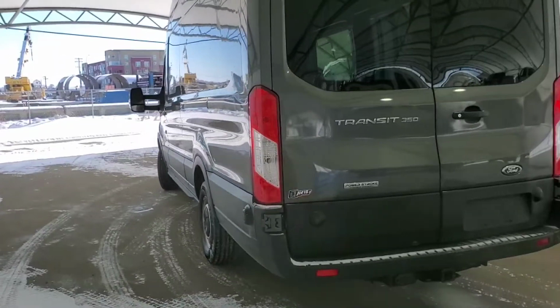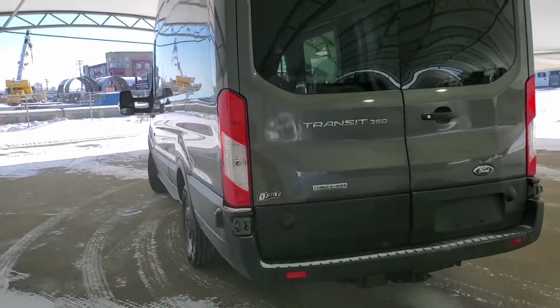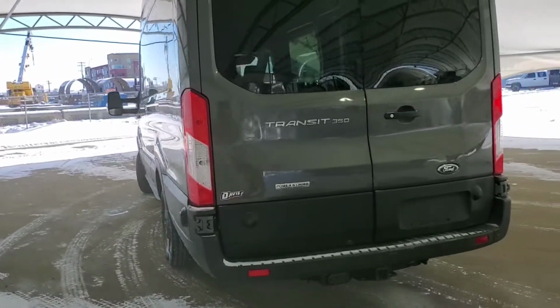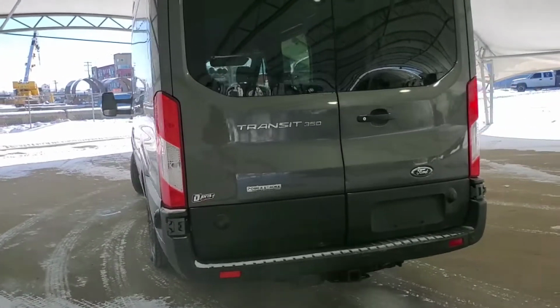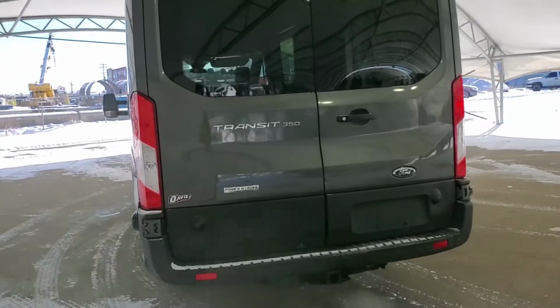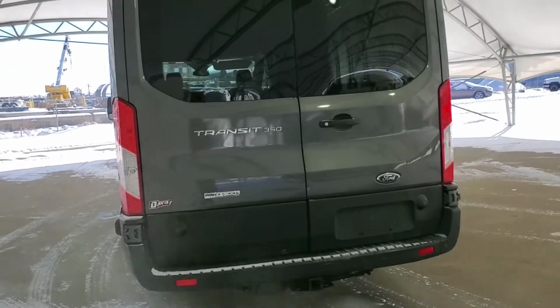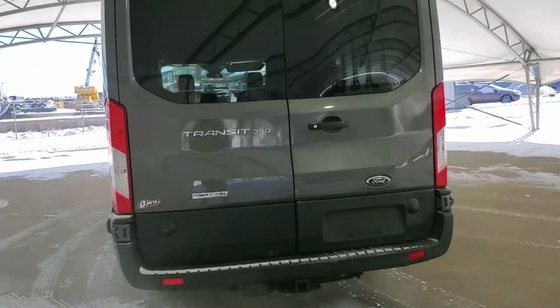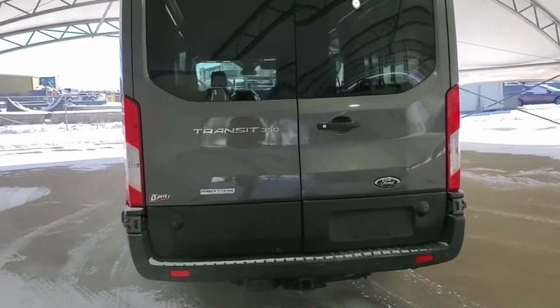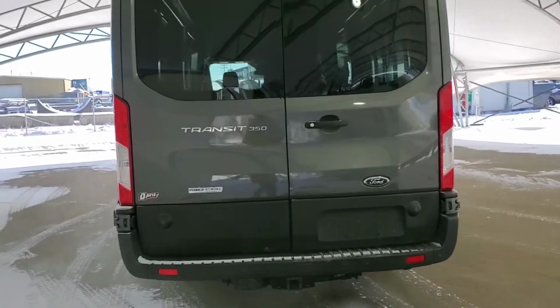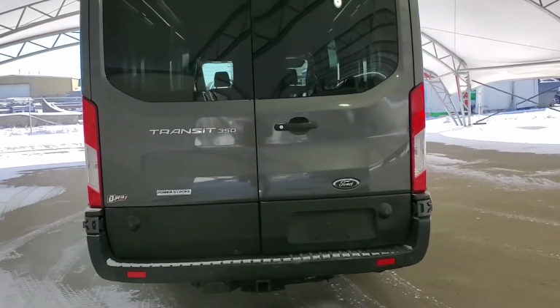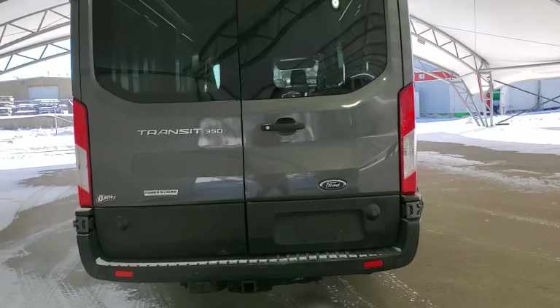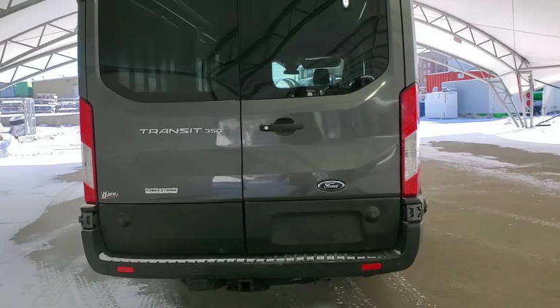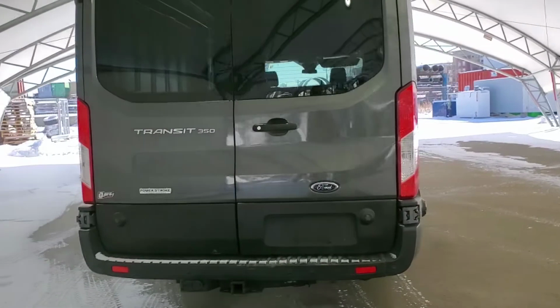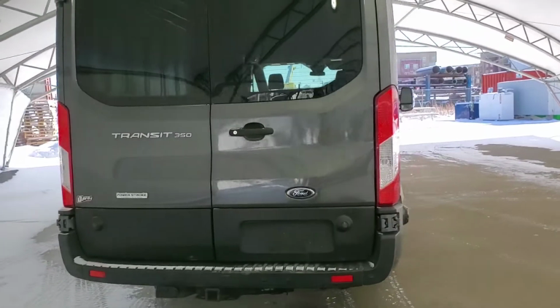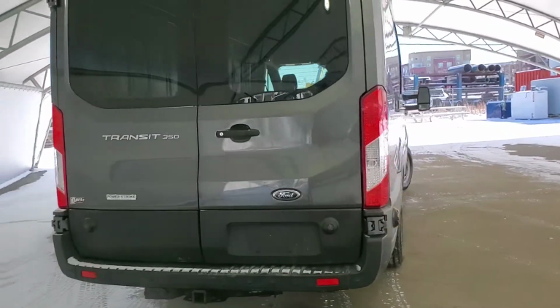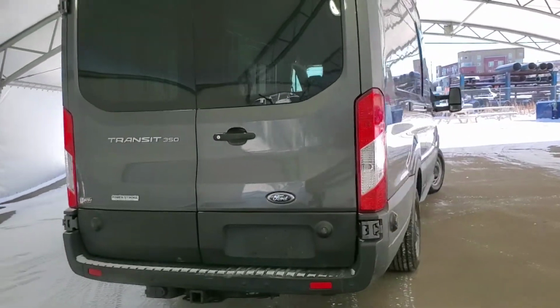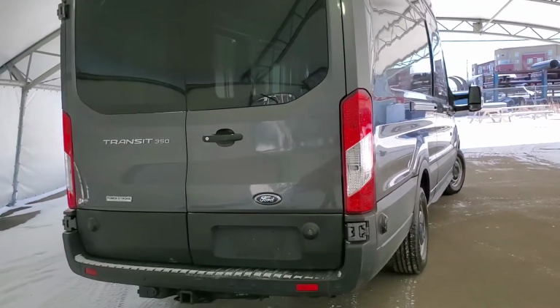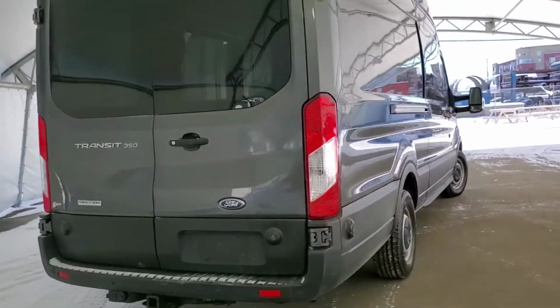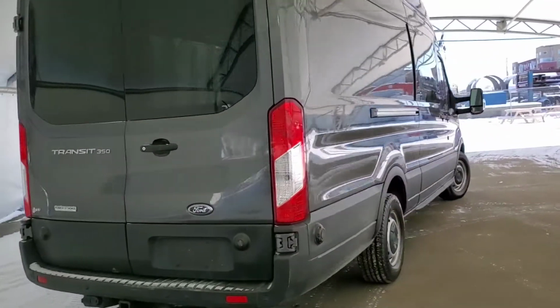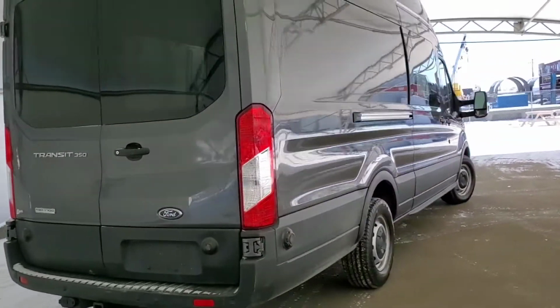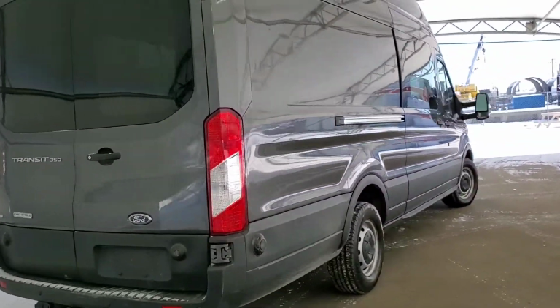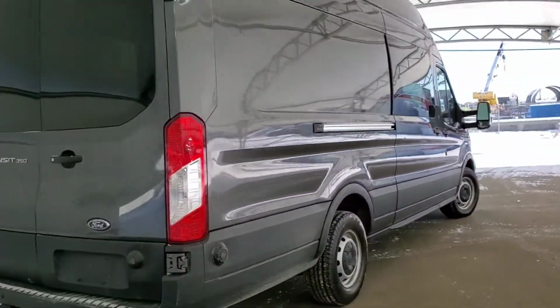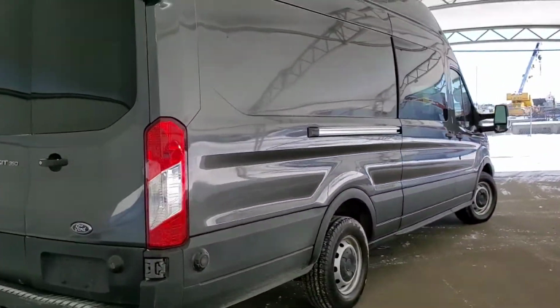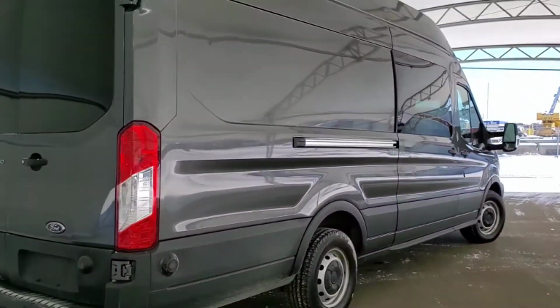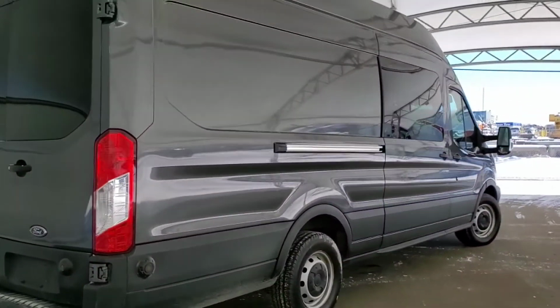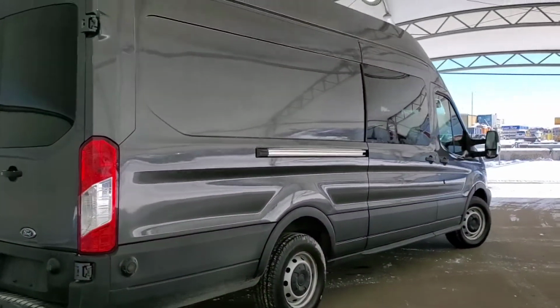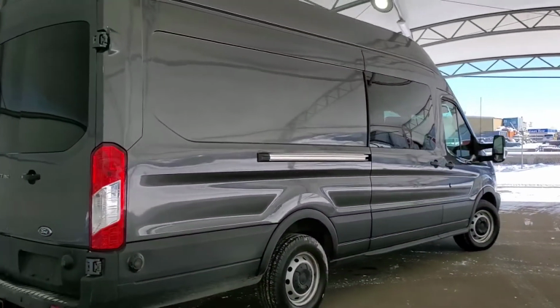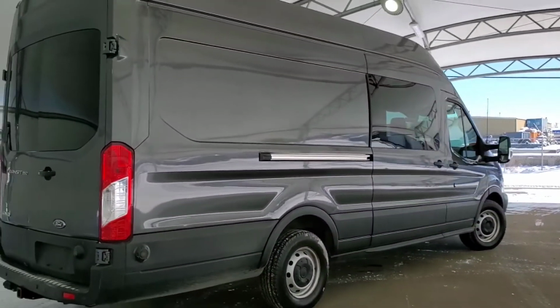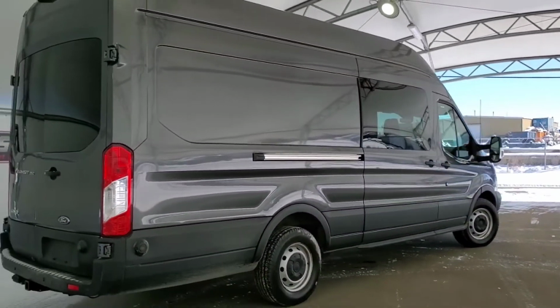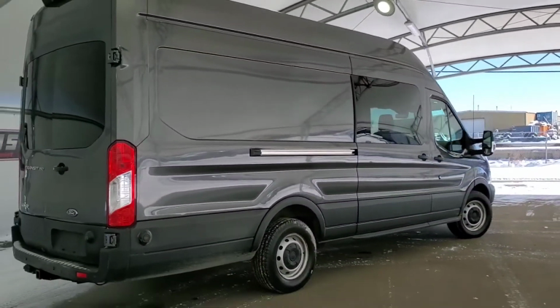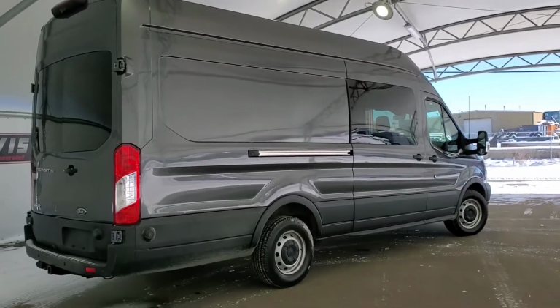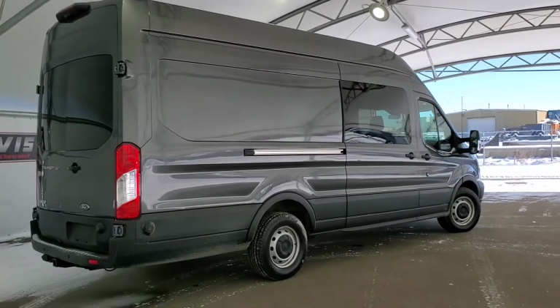This Transit F-350 has a power stroke diesel engine. If you'd like to see it, give us a call today at Davis Chevrolet in Airdrie.